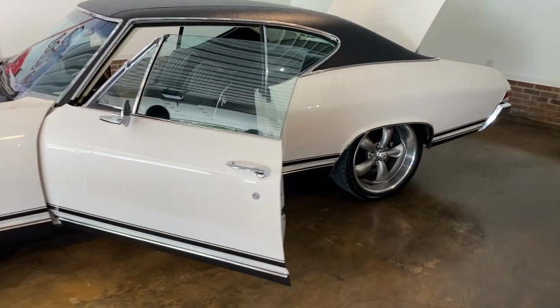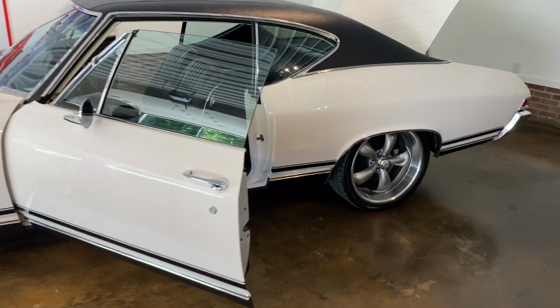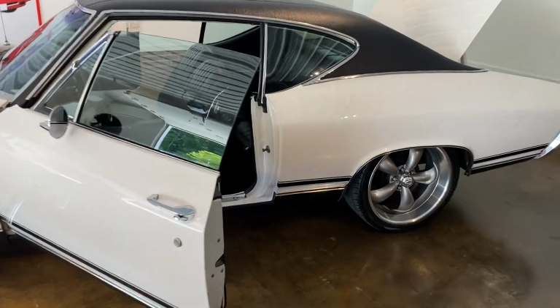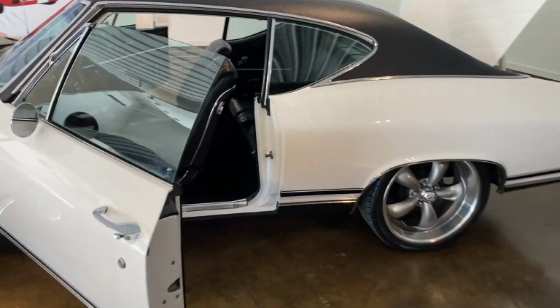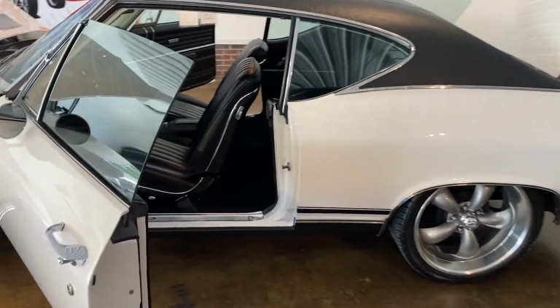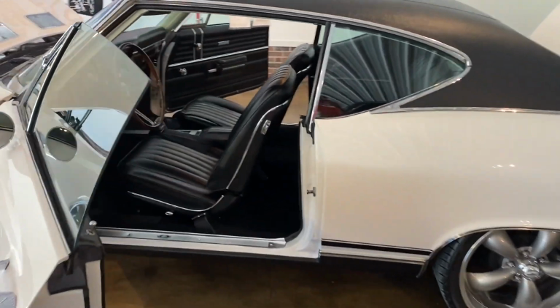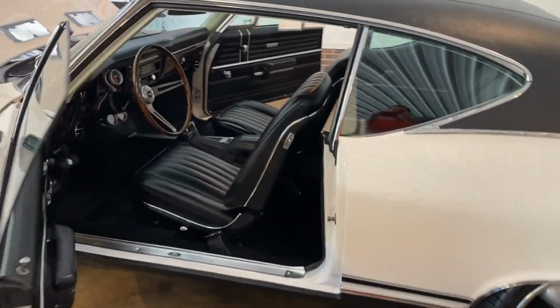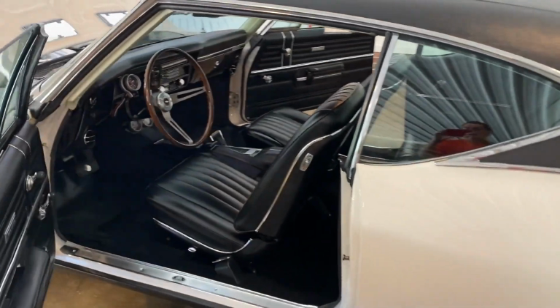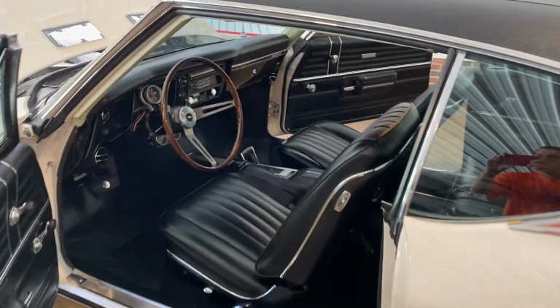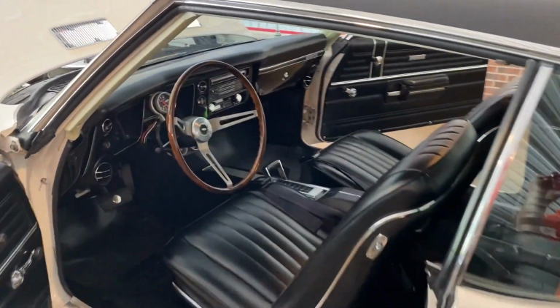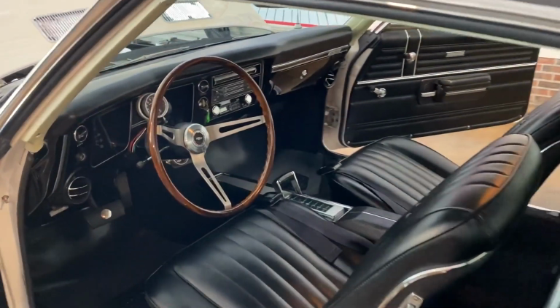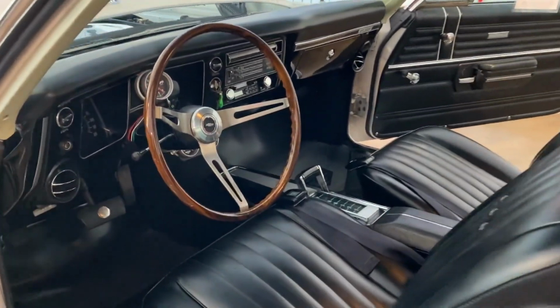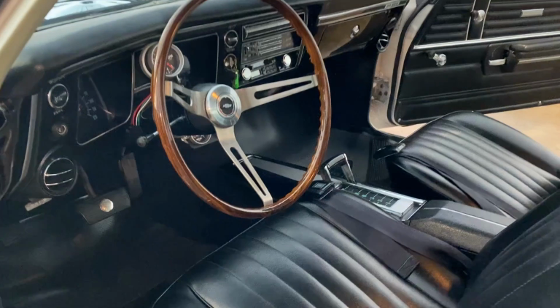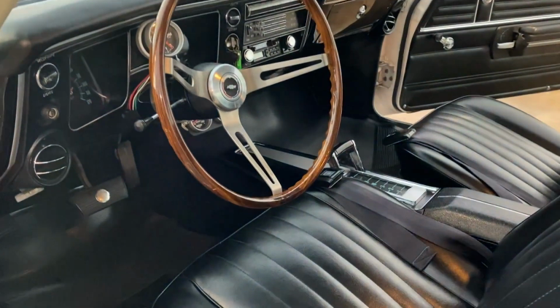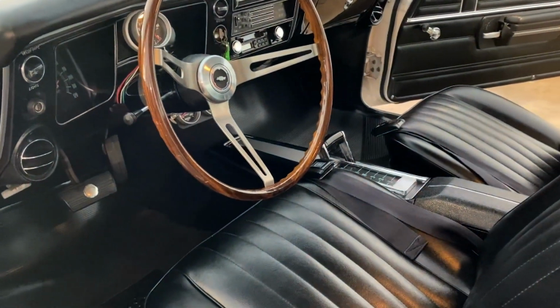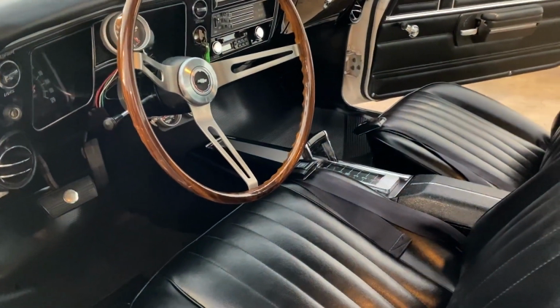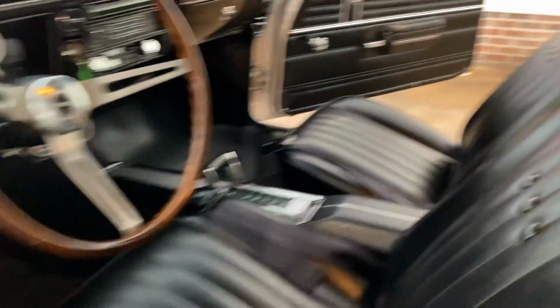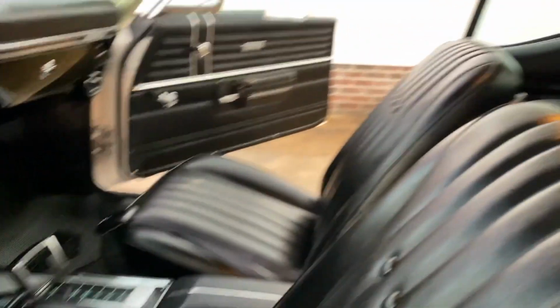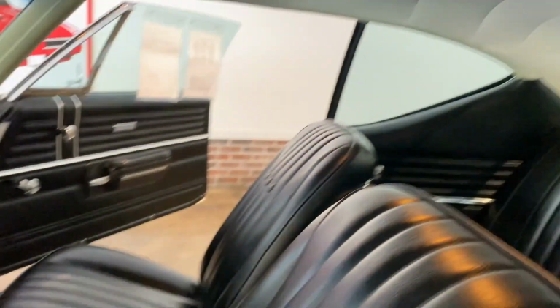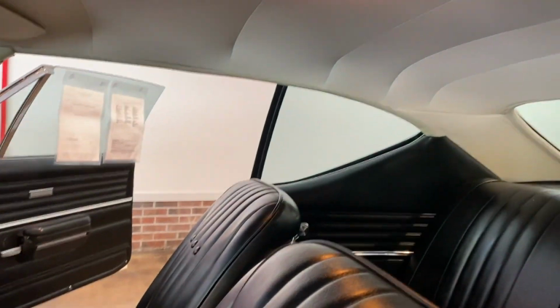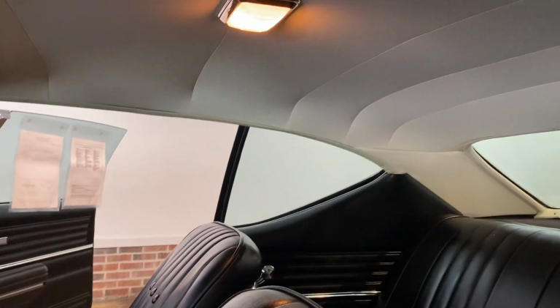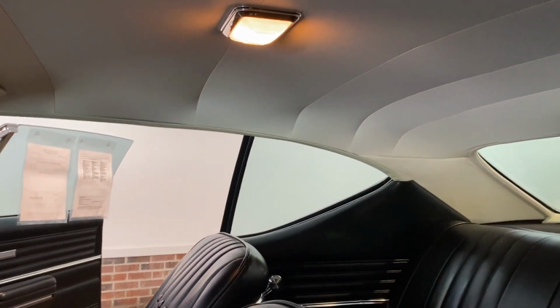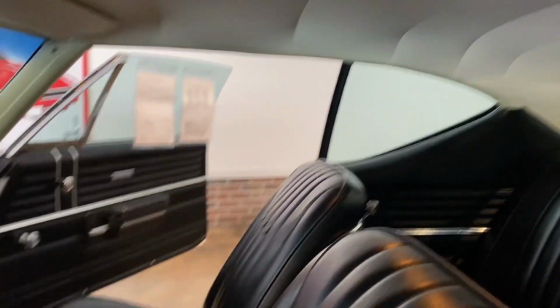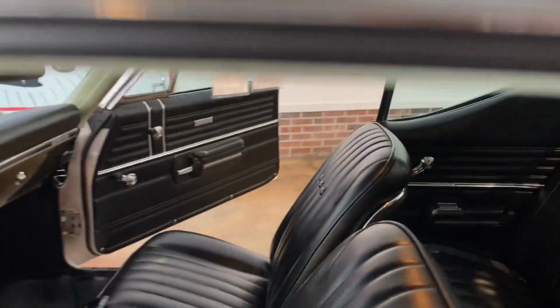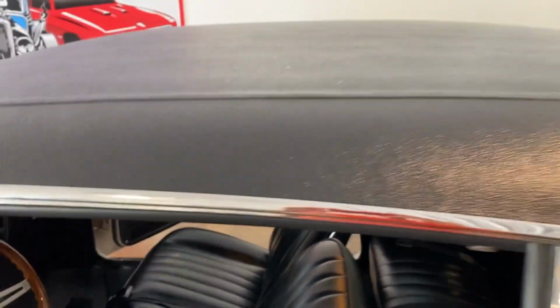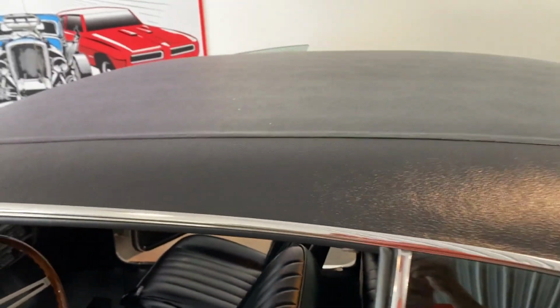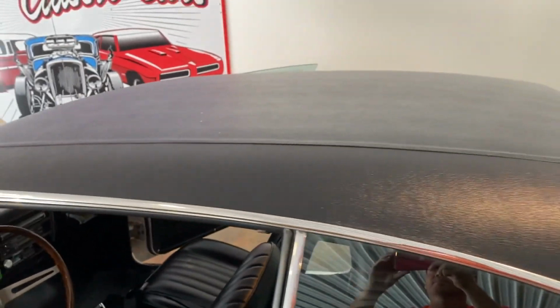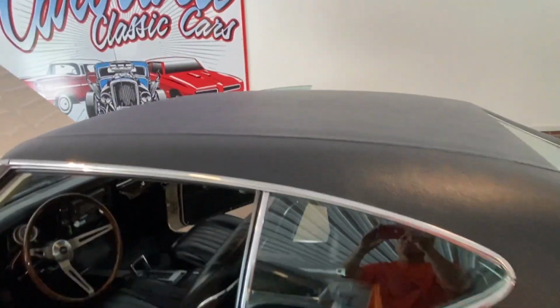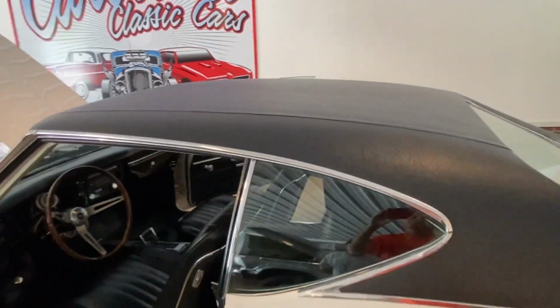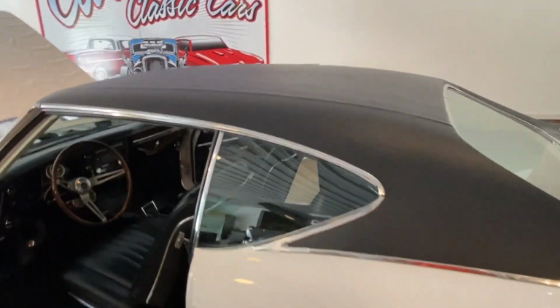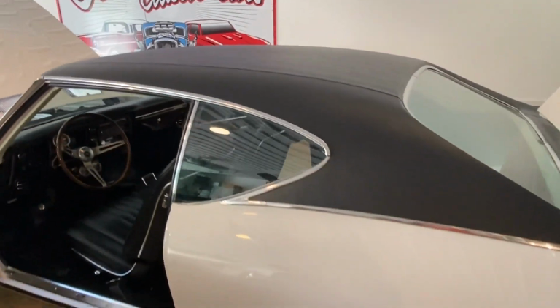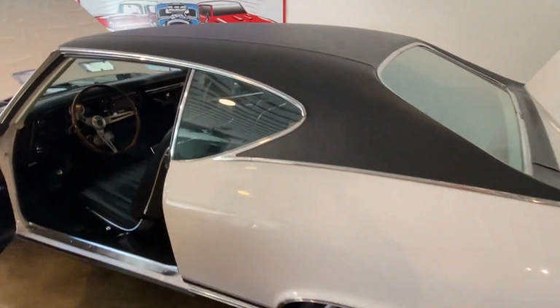This is a local car. It's been restored several years ago but the paint really shows well. The vinyl top is brand new on the car. The inside is in perfect condition. Everything works on this vehicle as it should.